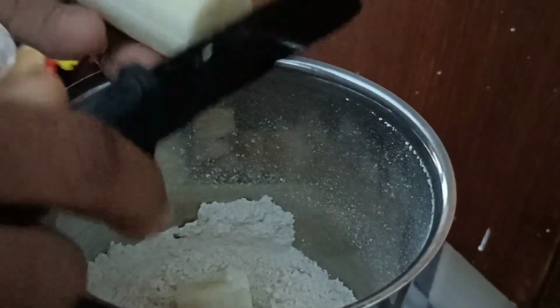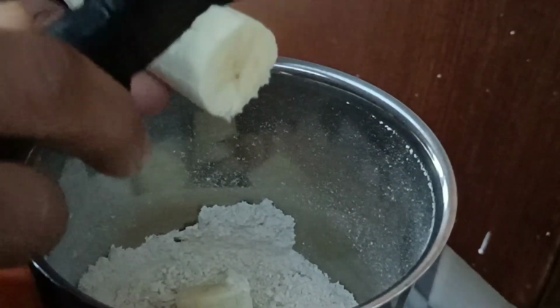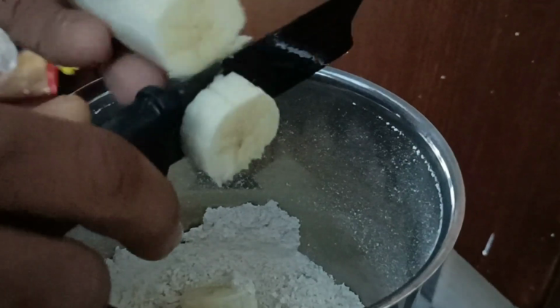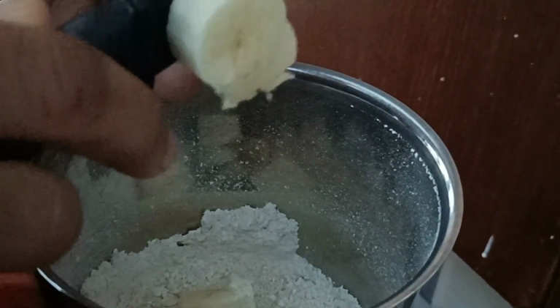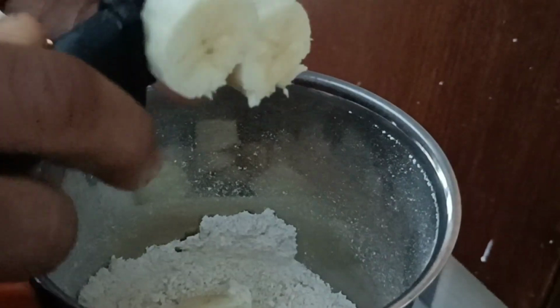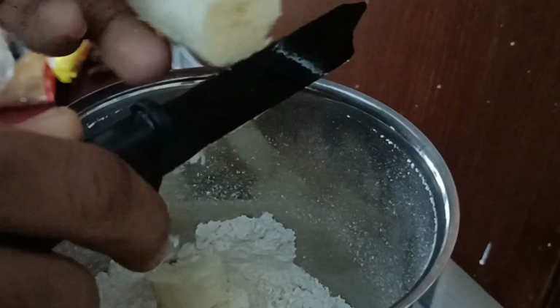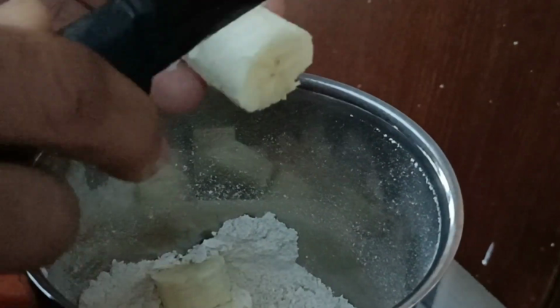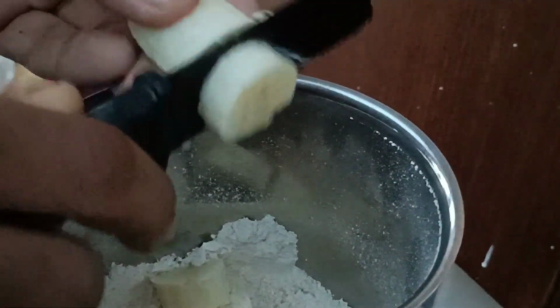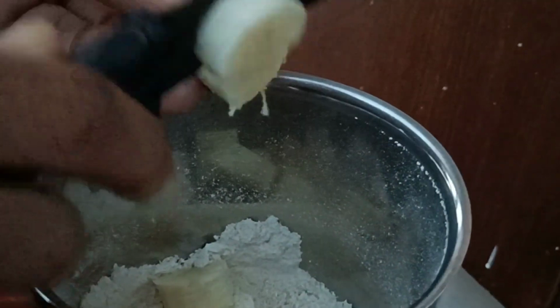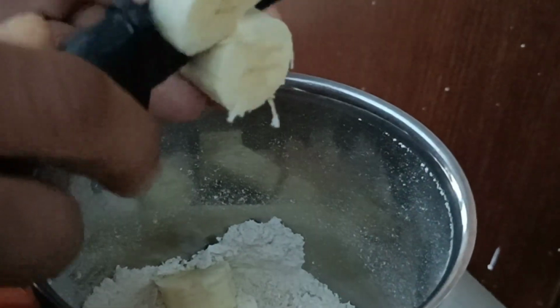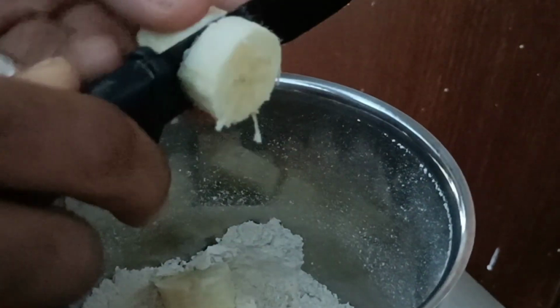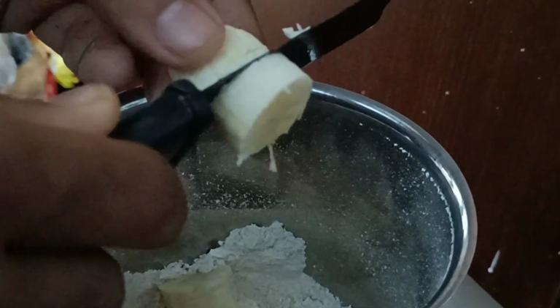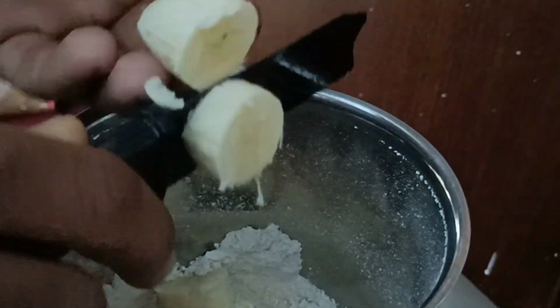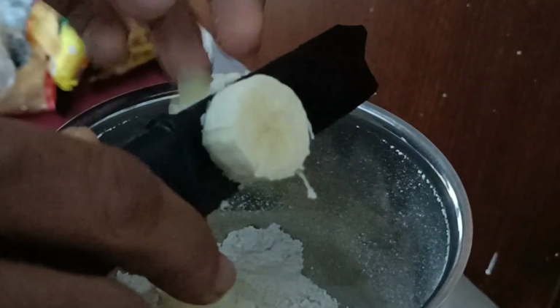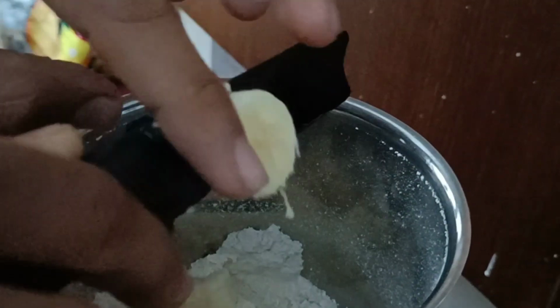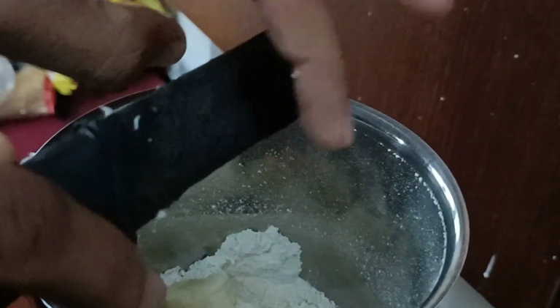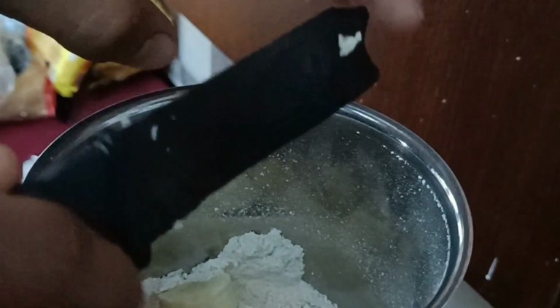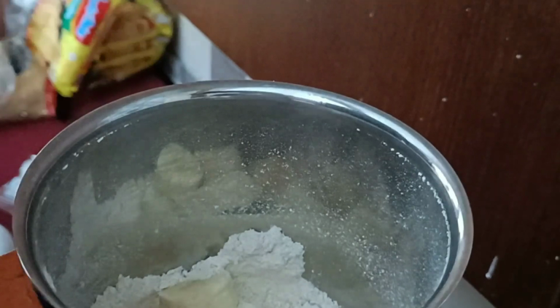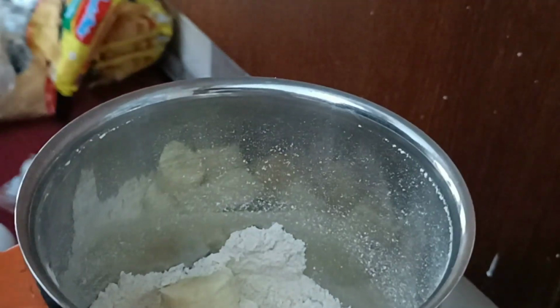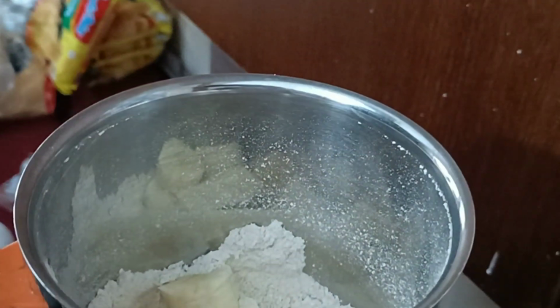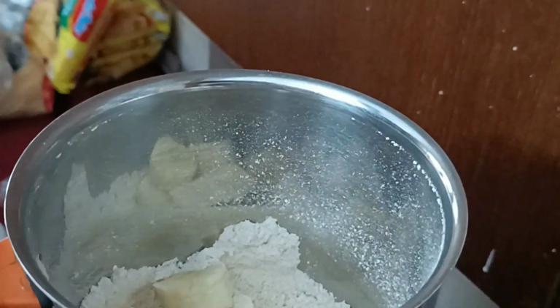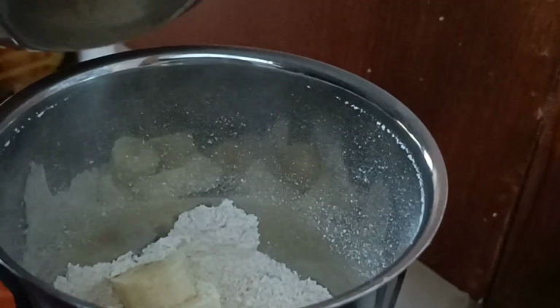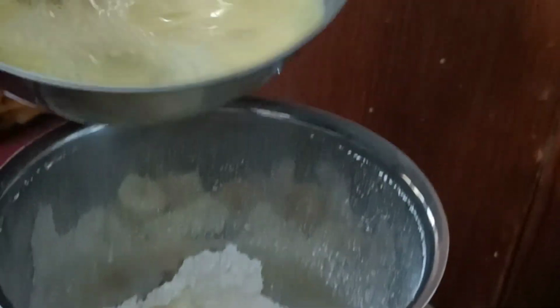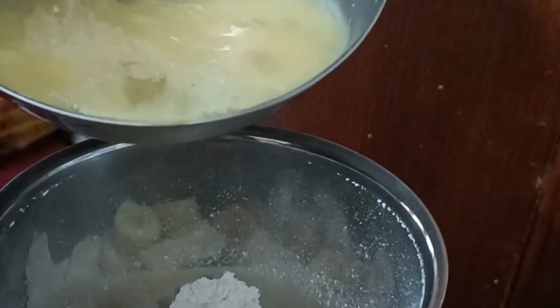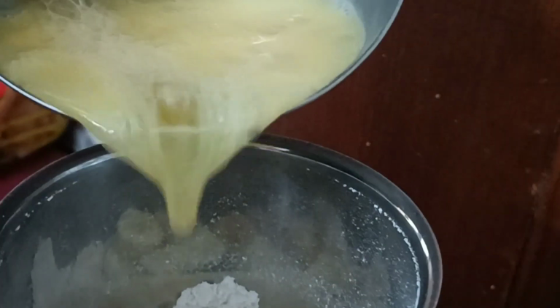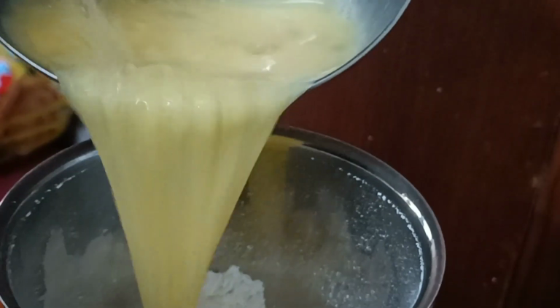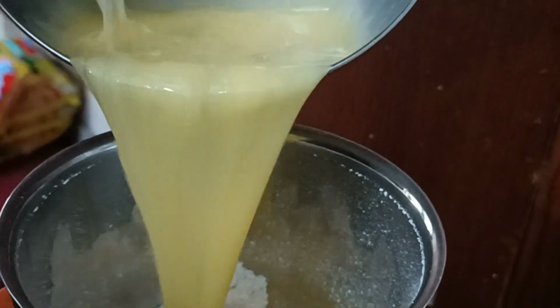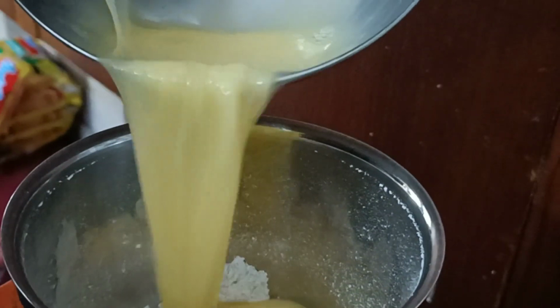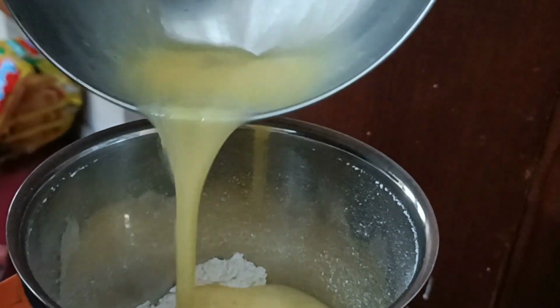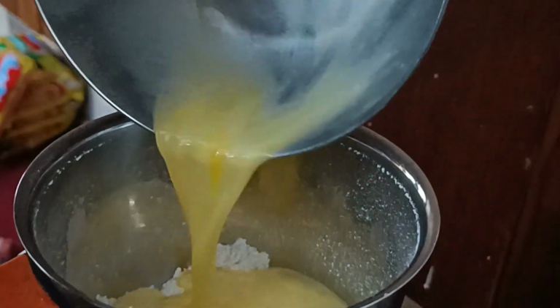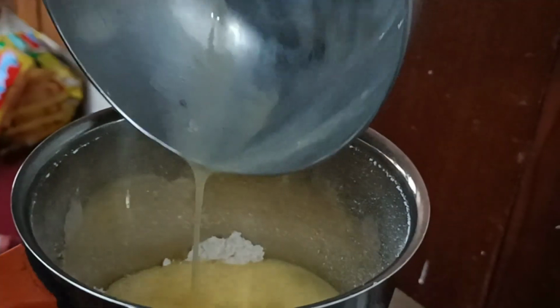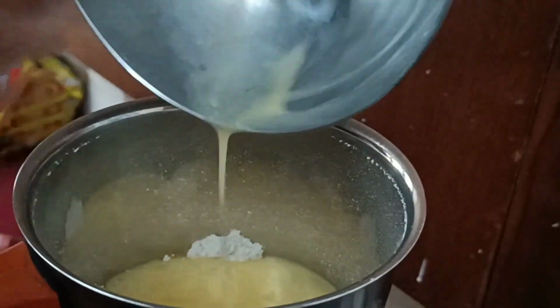We will add 2 tablespoons. I will add 4 tablespoons of oats.